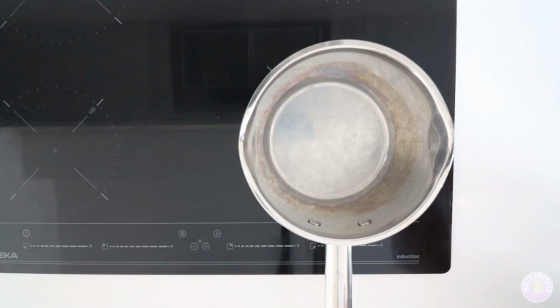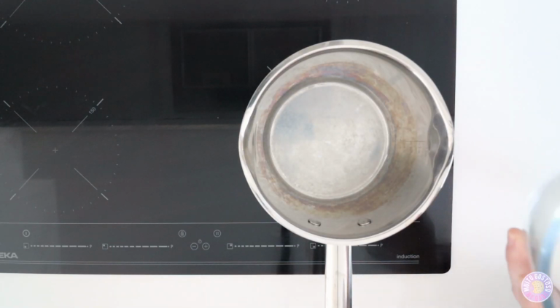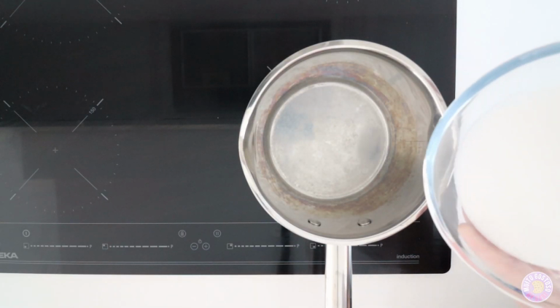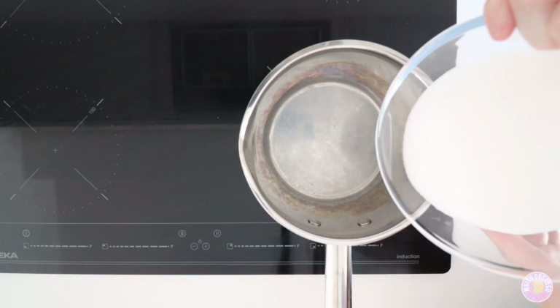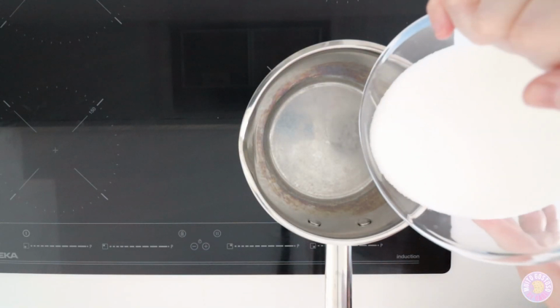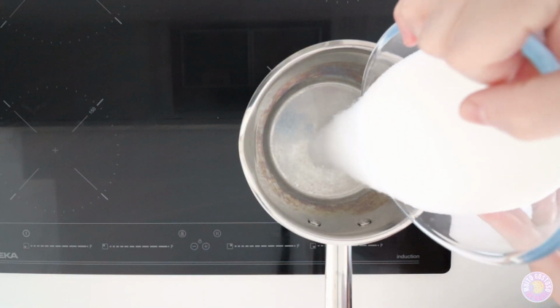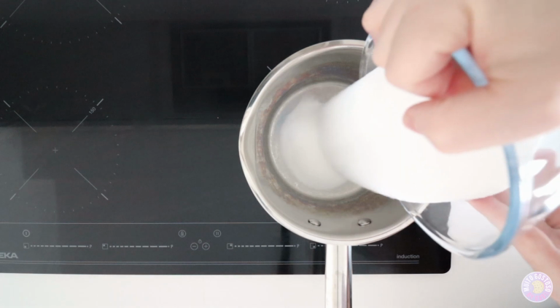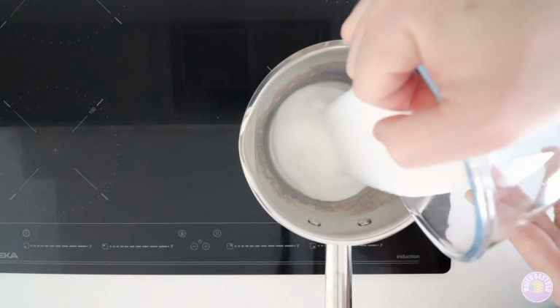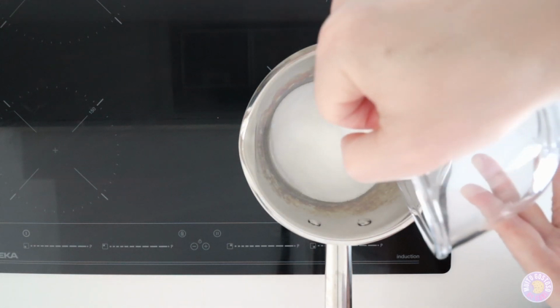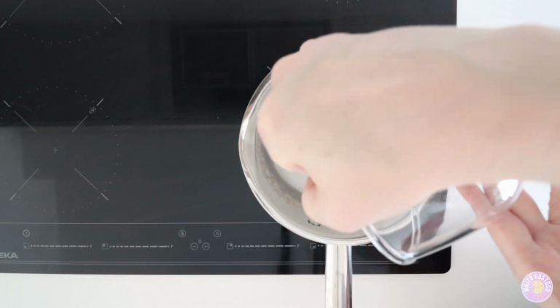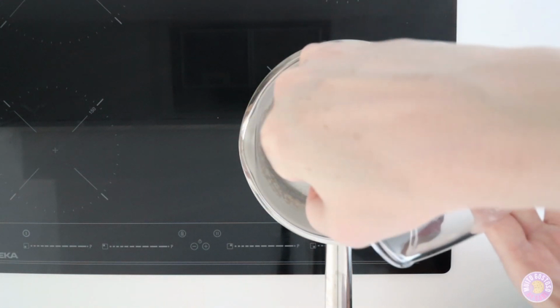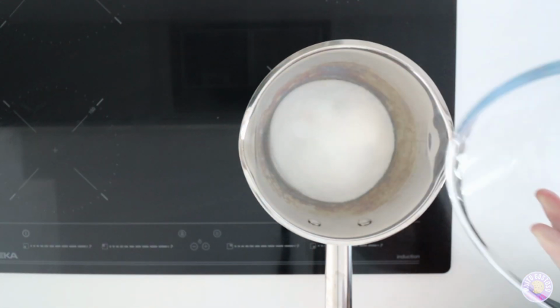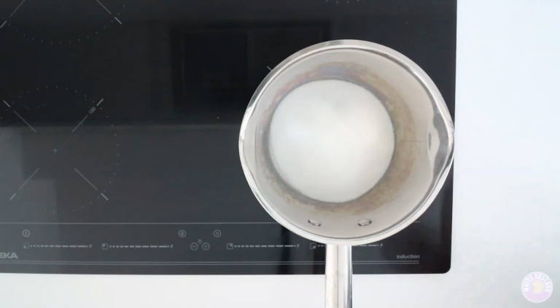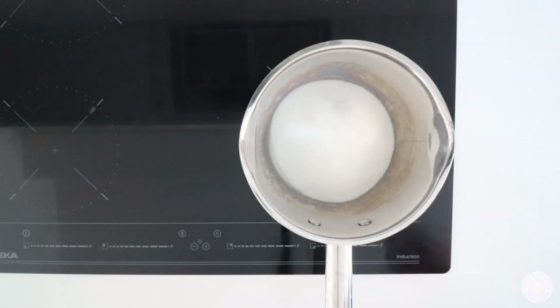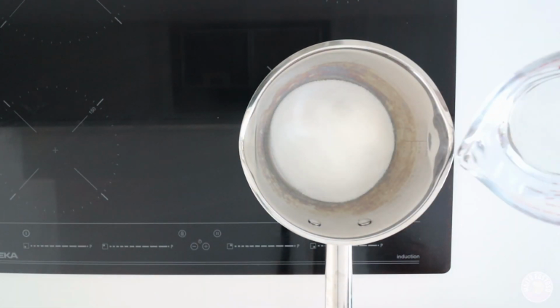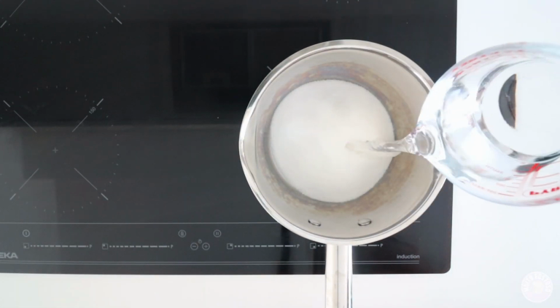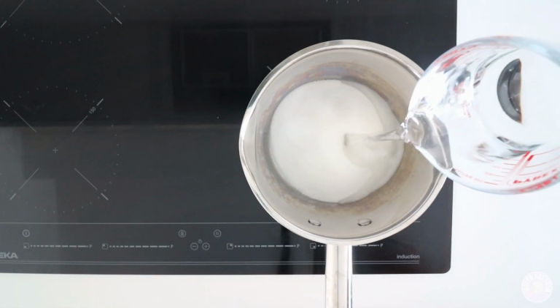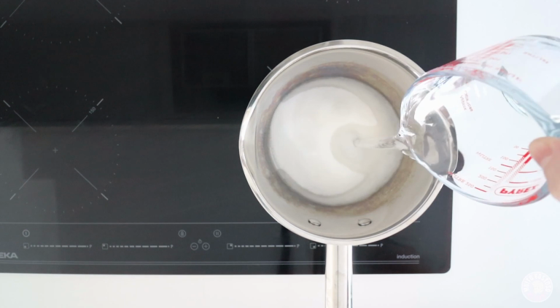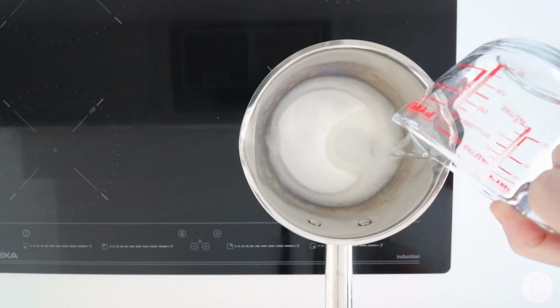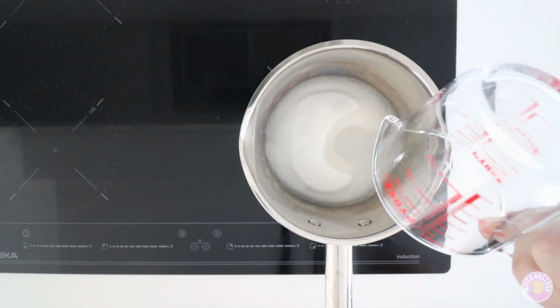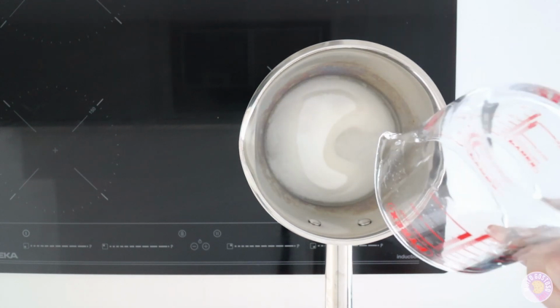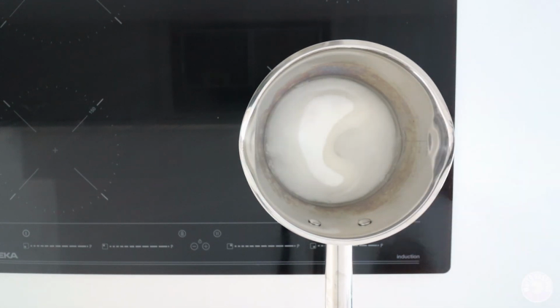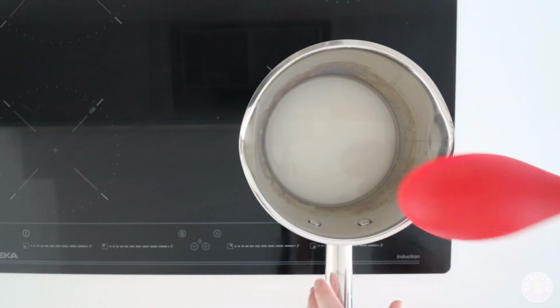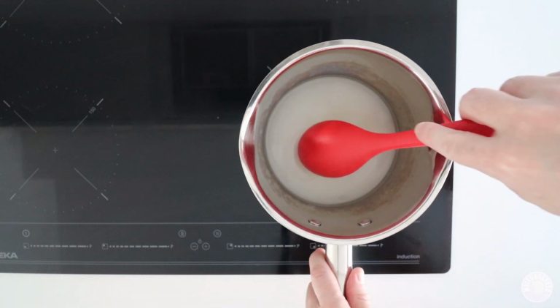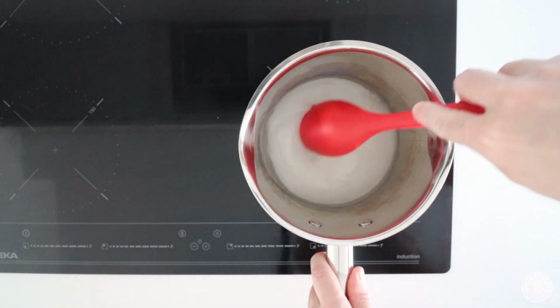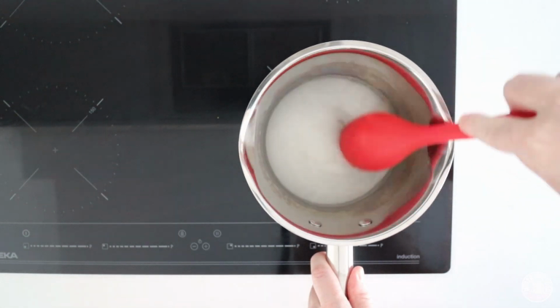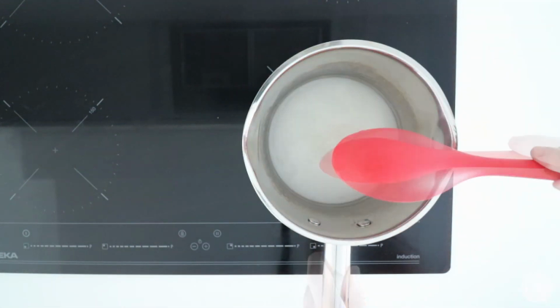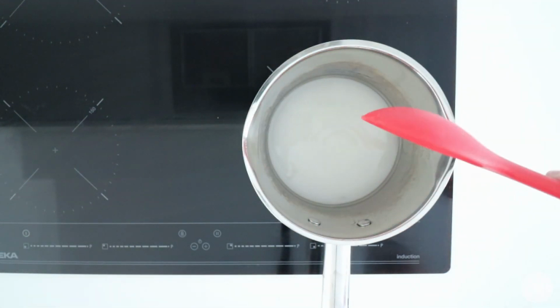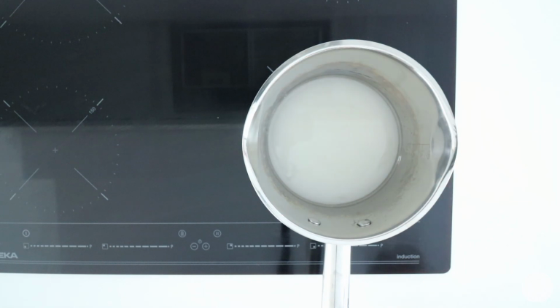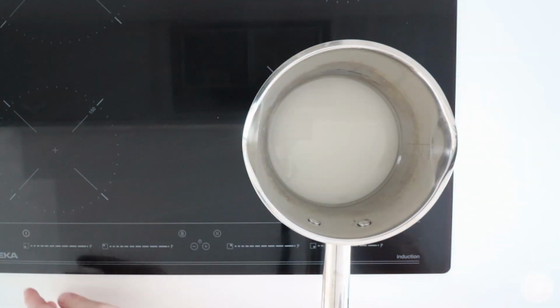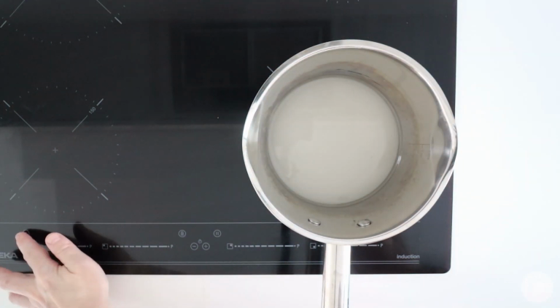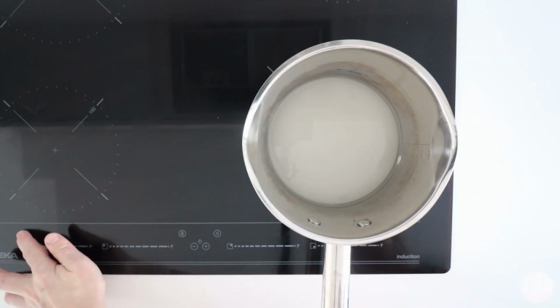I'm gonna start making the syrup. I'm gonna put caster sugar and water, mix together, and turn on the induction hob.